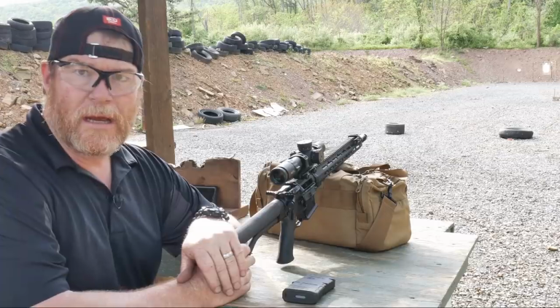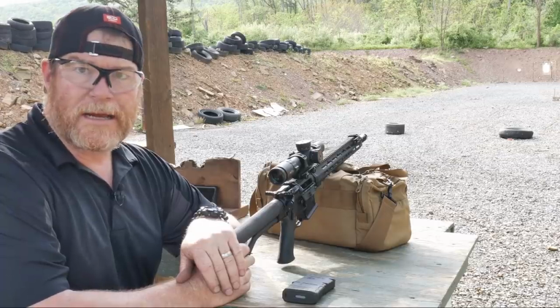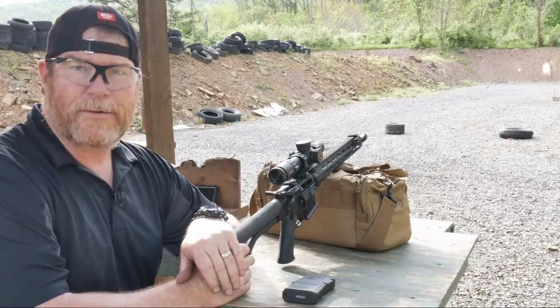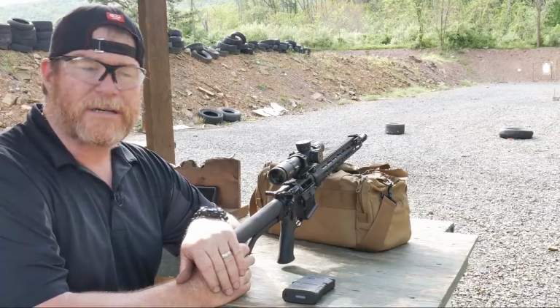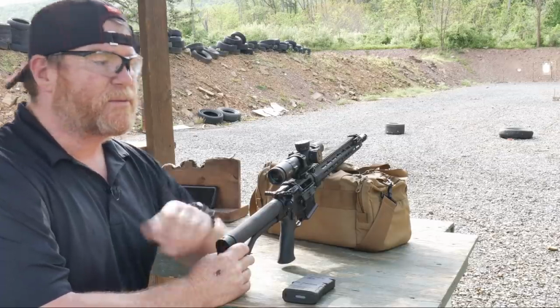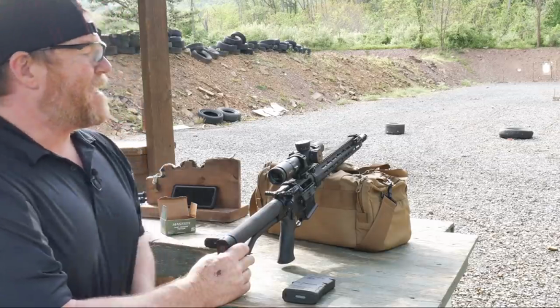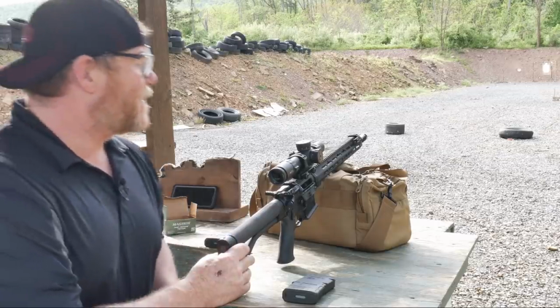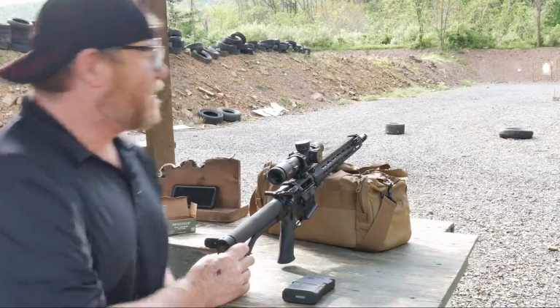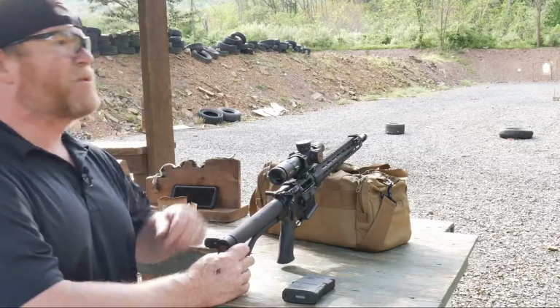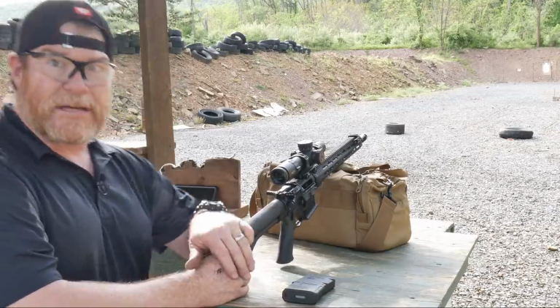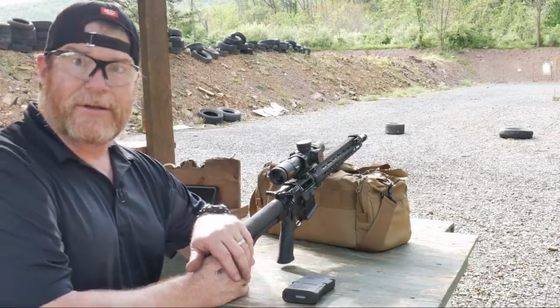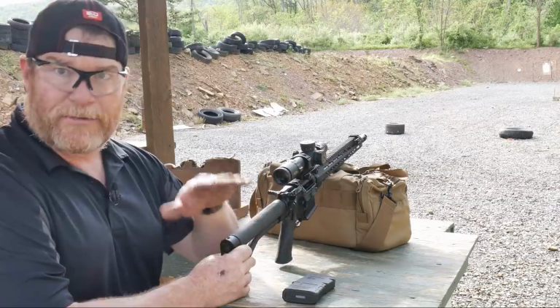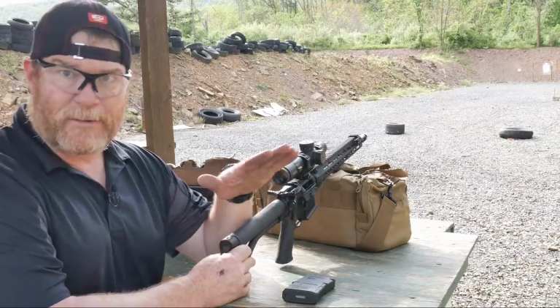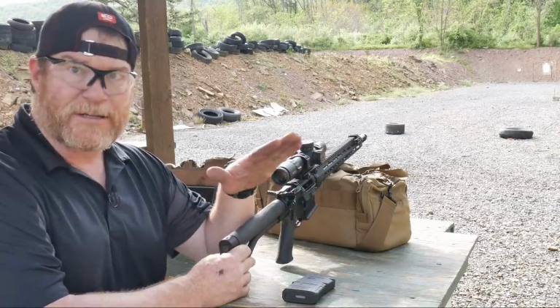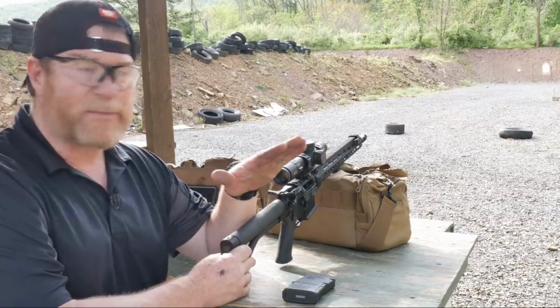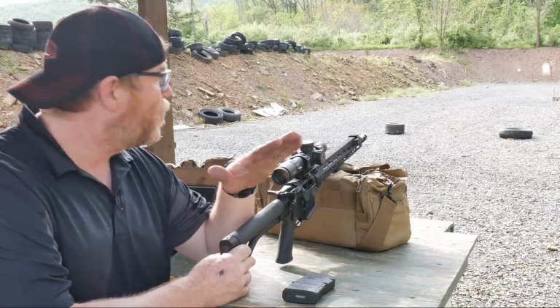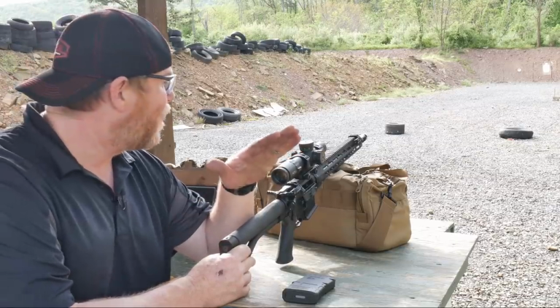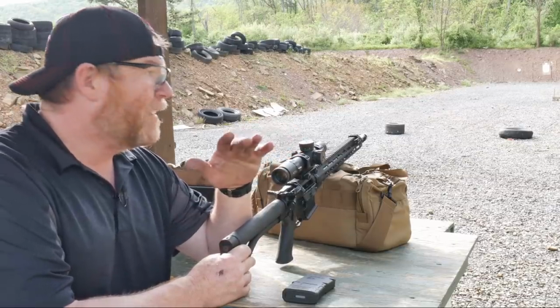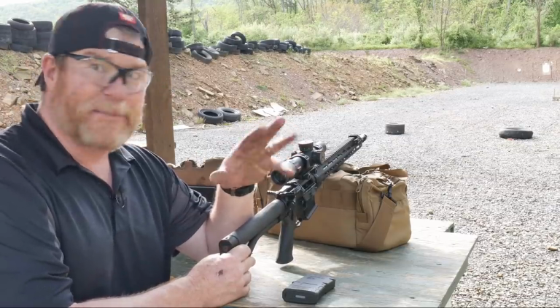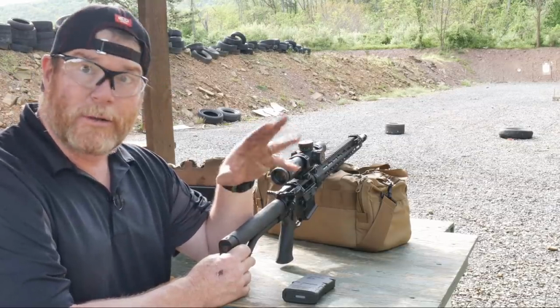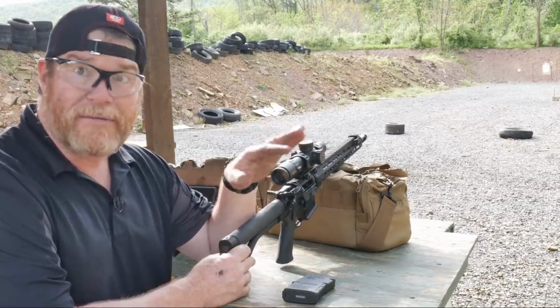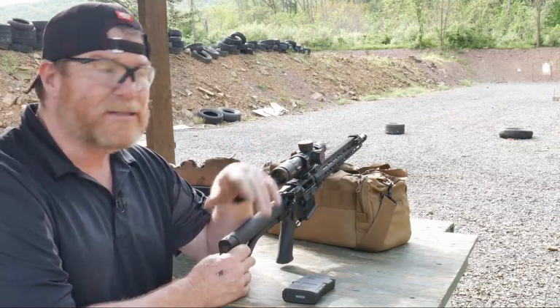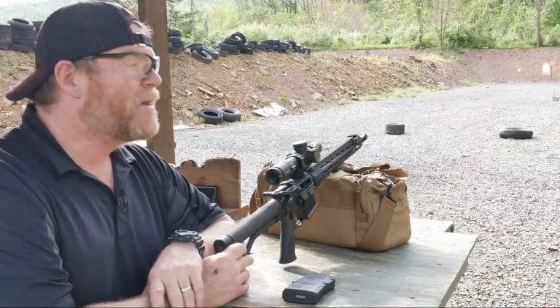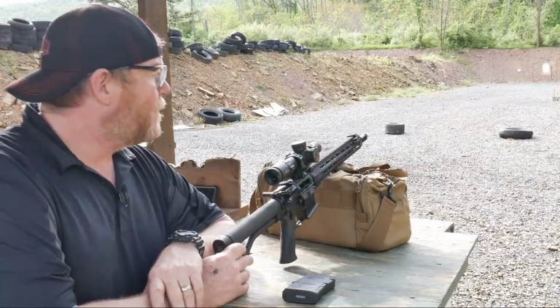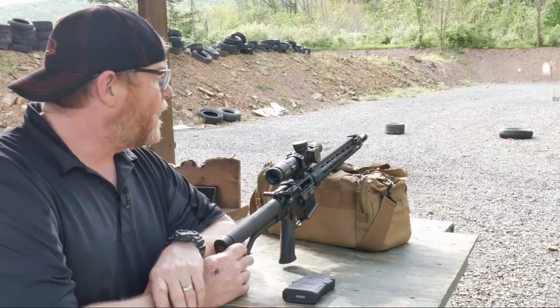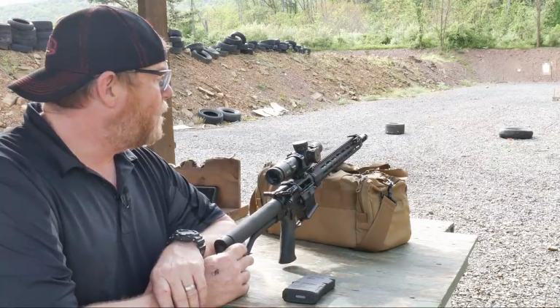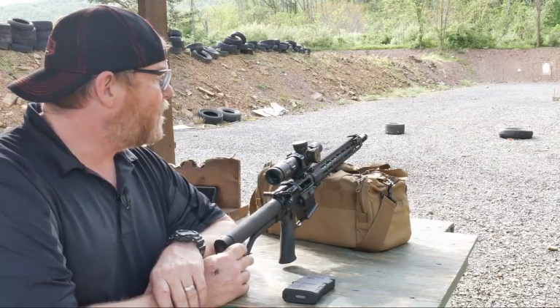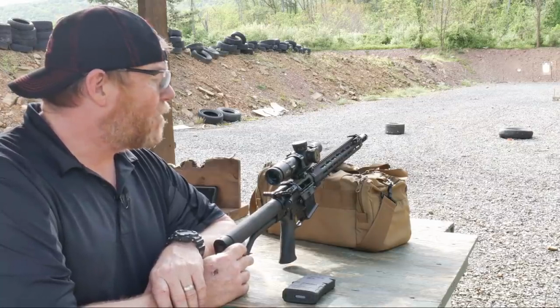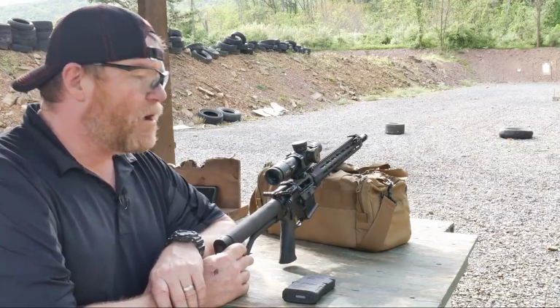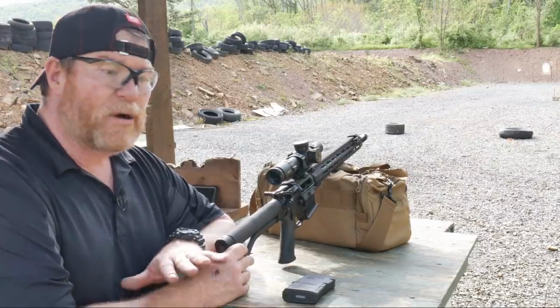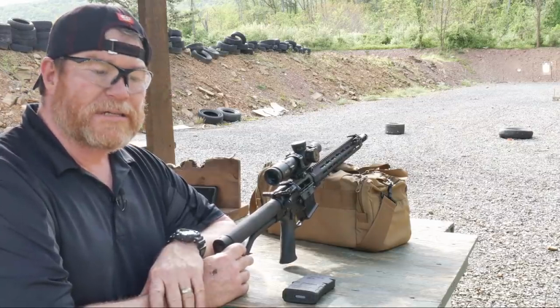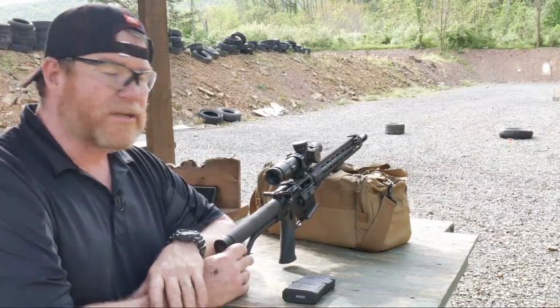All right, guys. Good old boy 32 here. Check it out. We're sitting out here at the Methuen County Sportsman's Association. I'm on a short little 50-yard range. This thing is actually pretty cool where we are — I feel like I'm in my own little private area. Being it's 50 yards long, it's perfect for testing stuff.